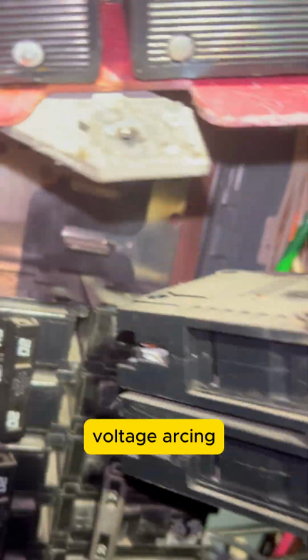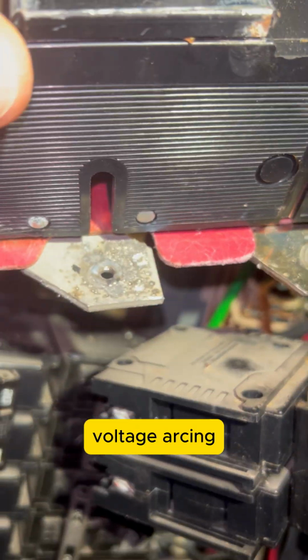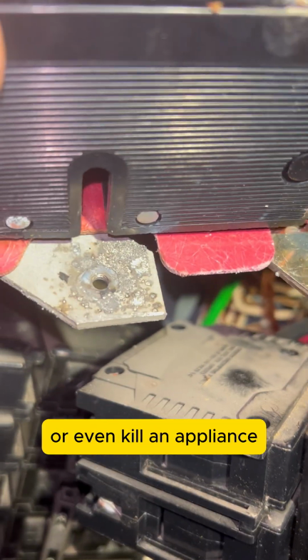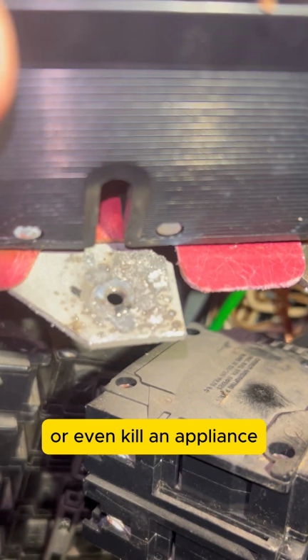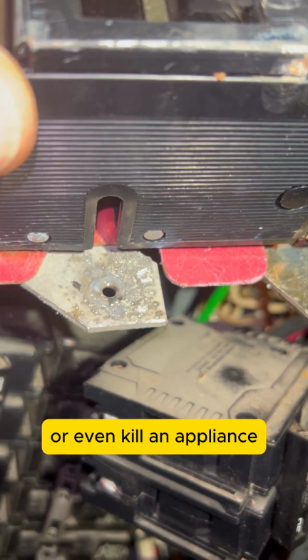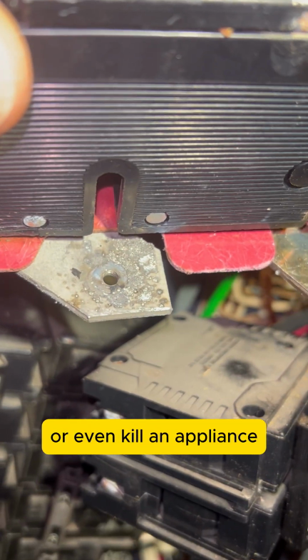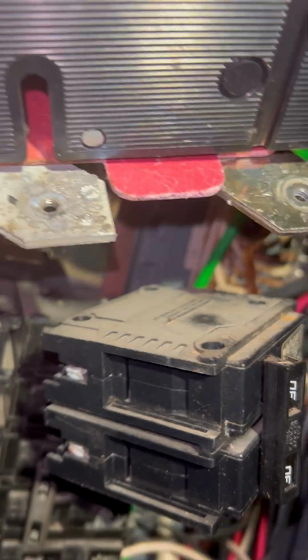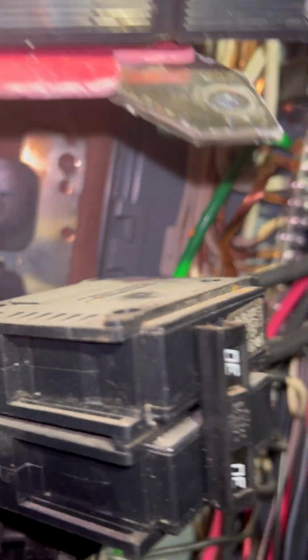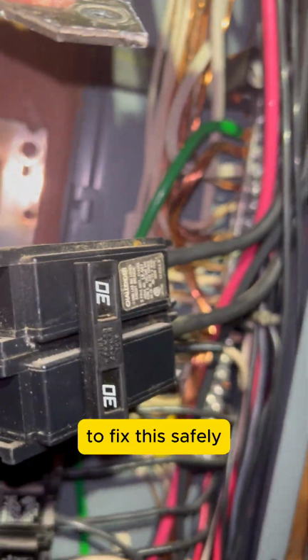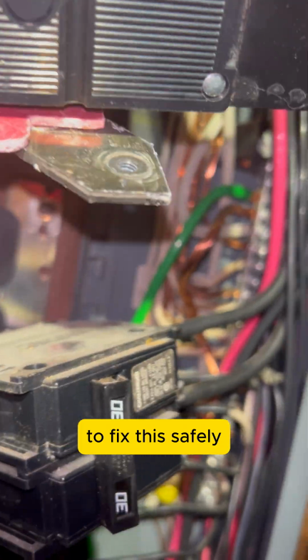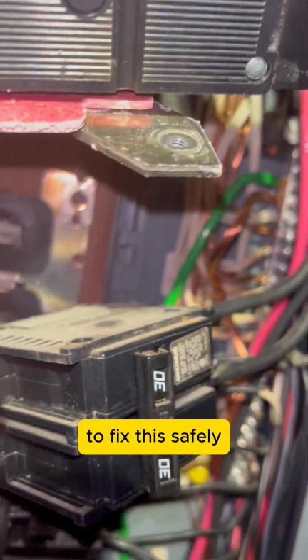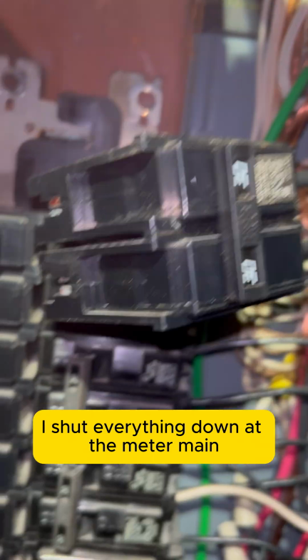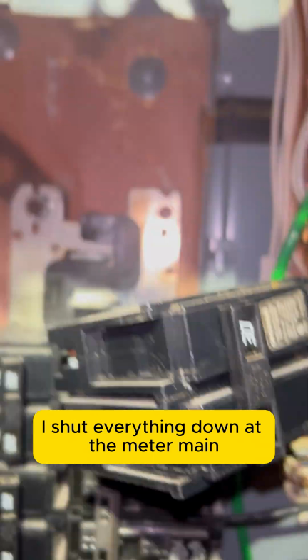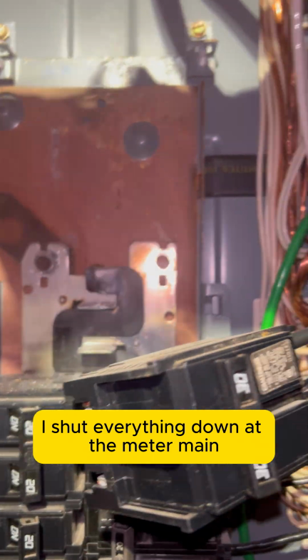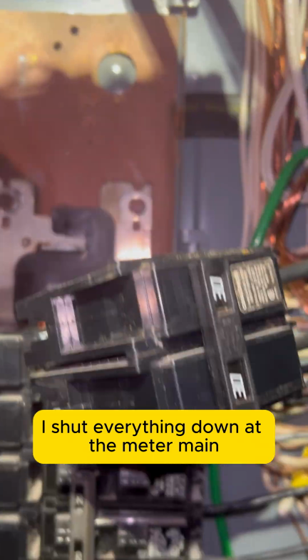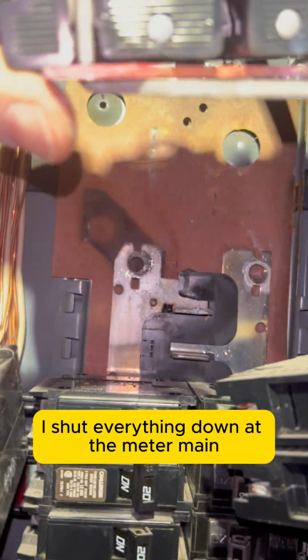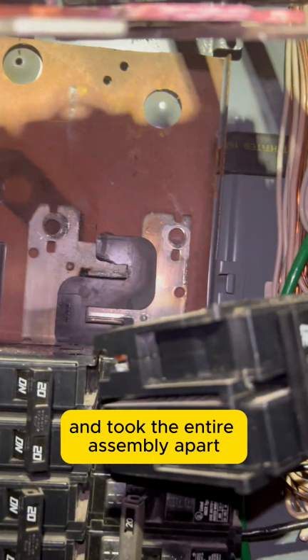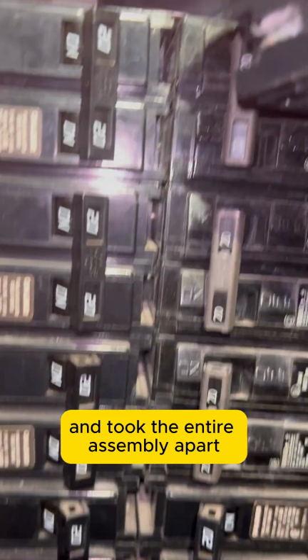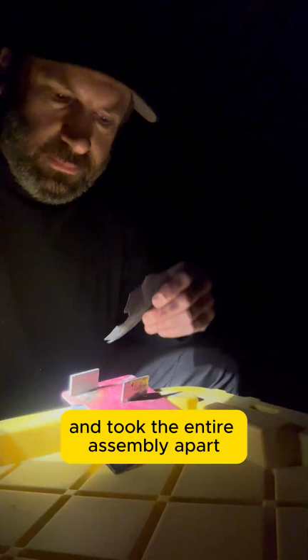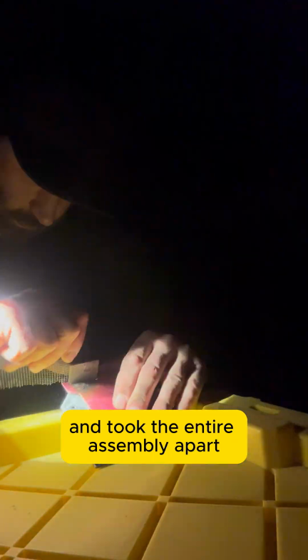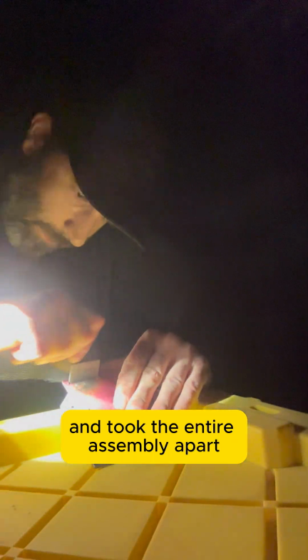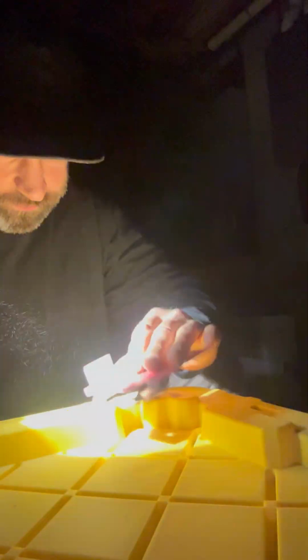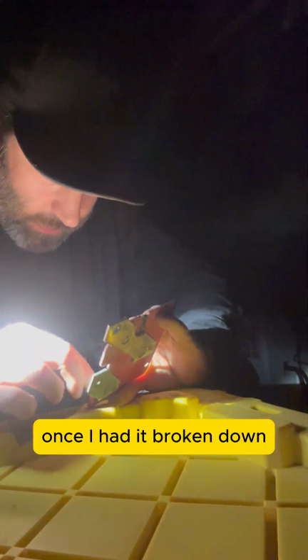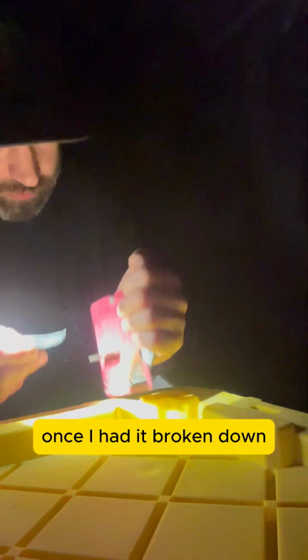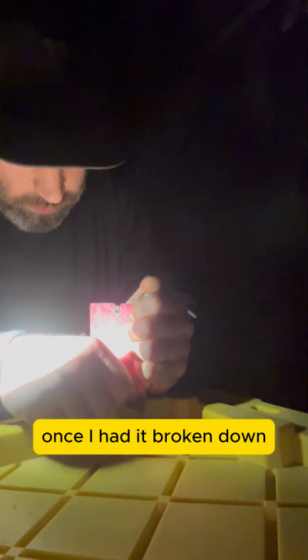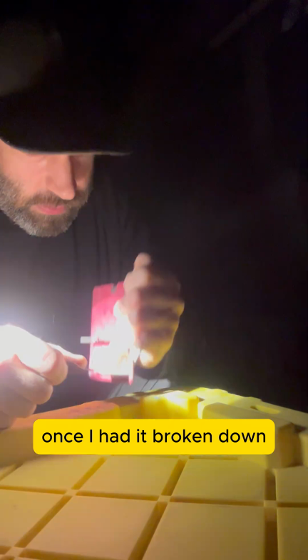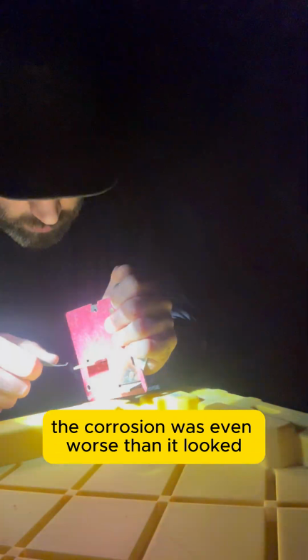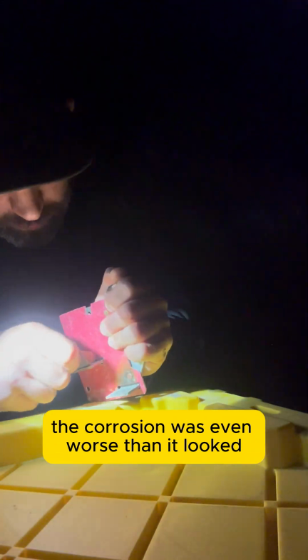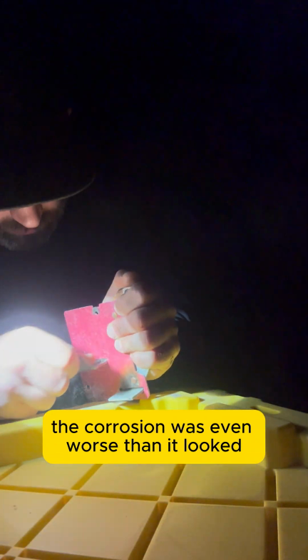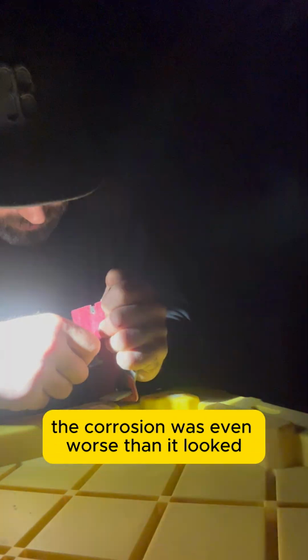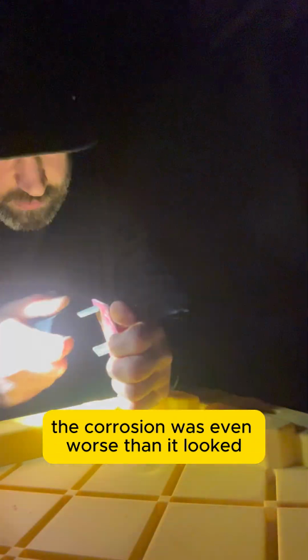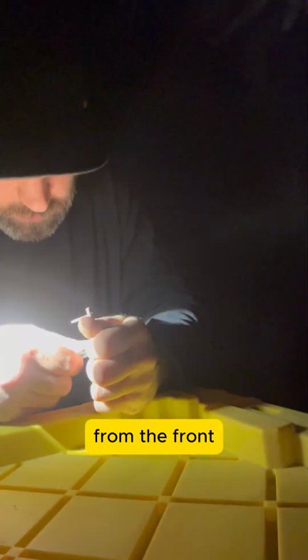arcing, or even kill an appliance. To fix this safely, I shut everything down at the meter main and took the entire assembly apart. Once I had it broken down, the corrosion was even worse than it looked from the front.